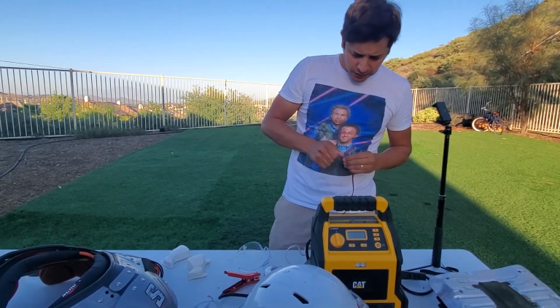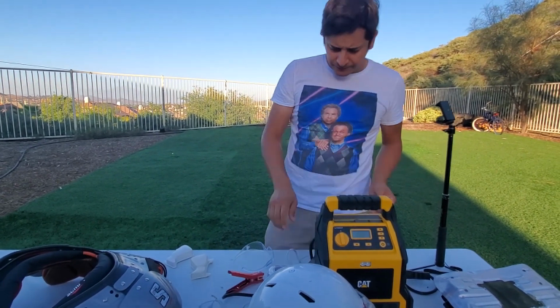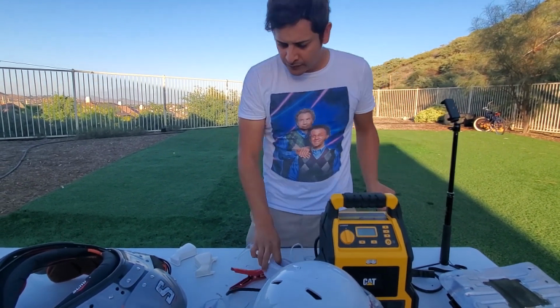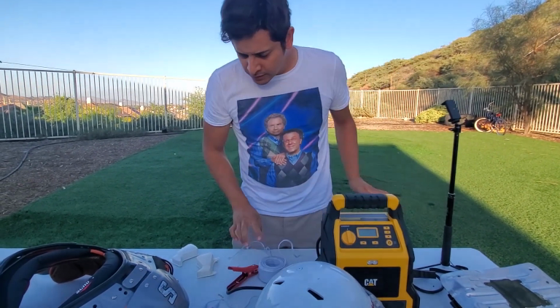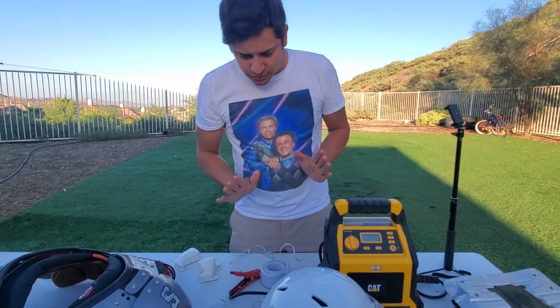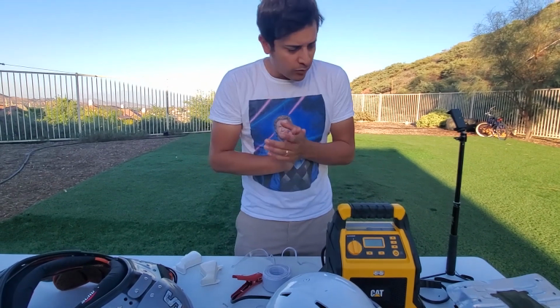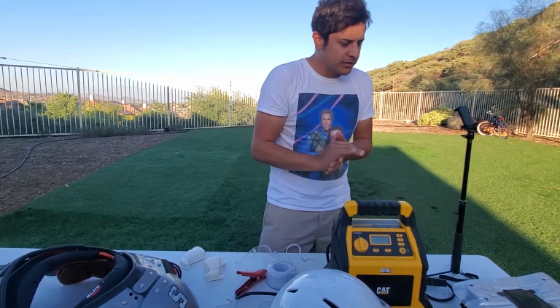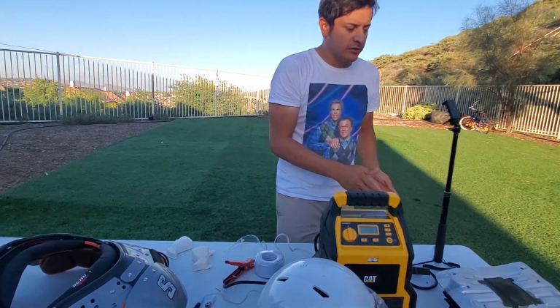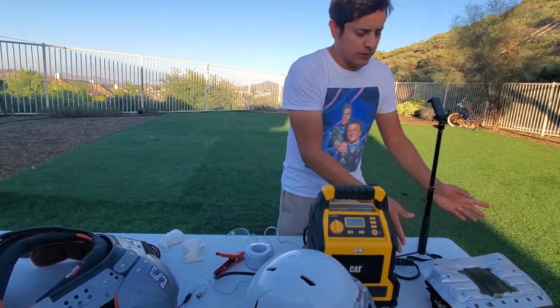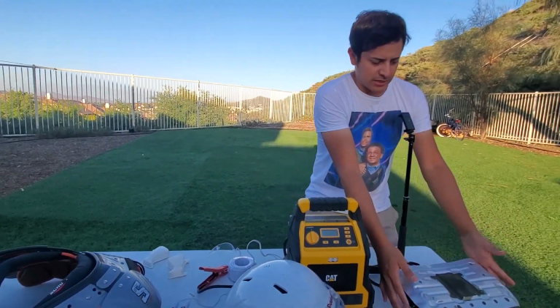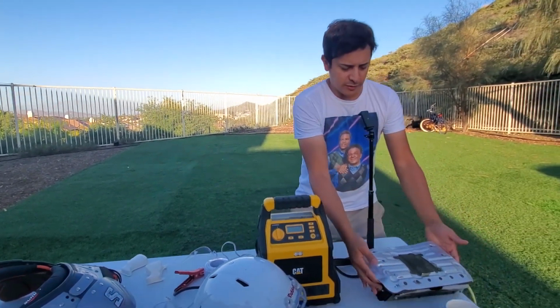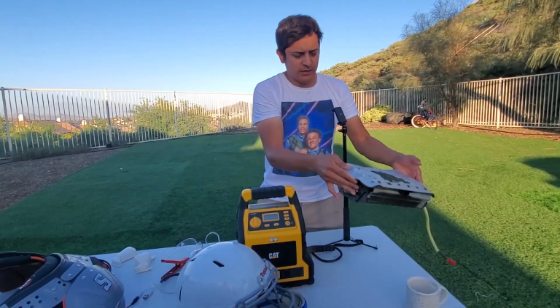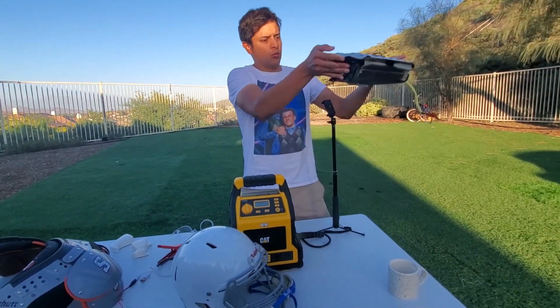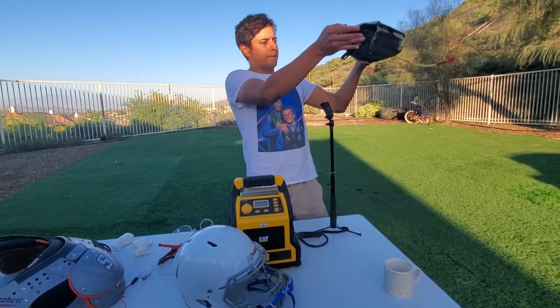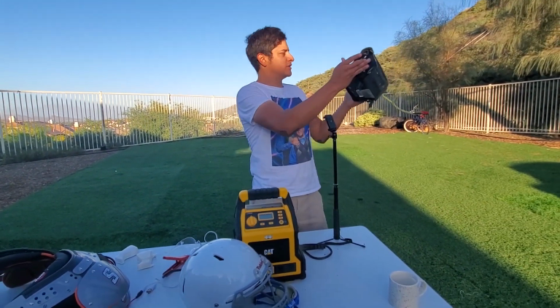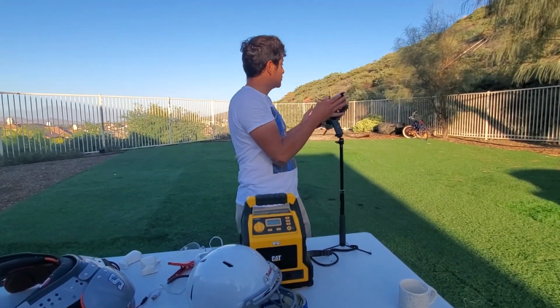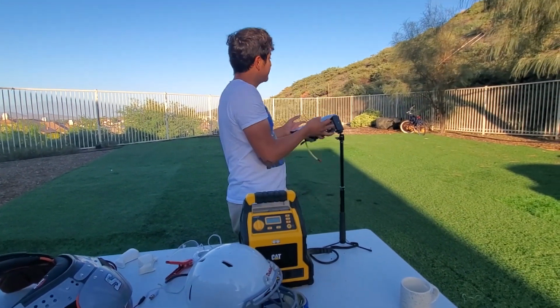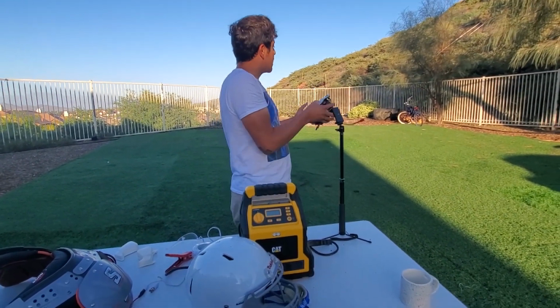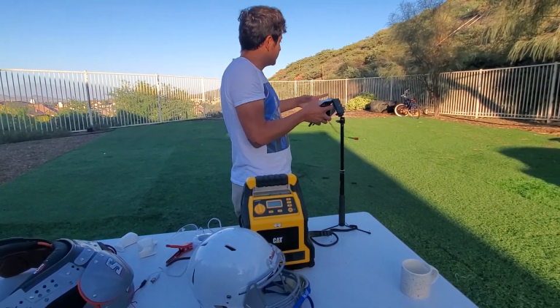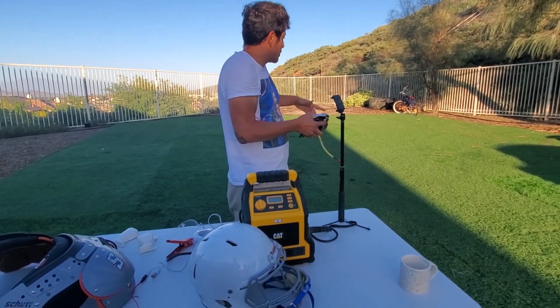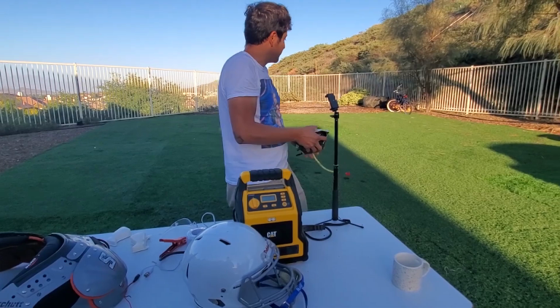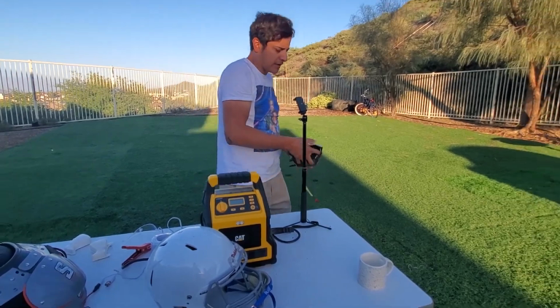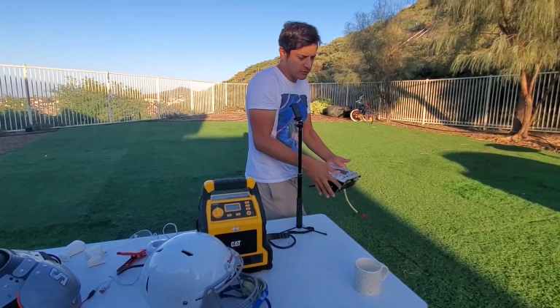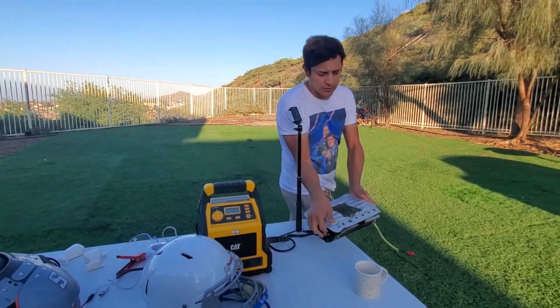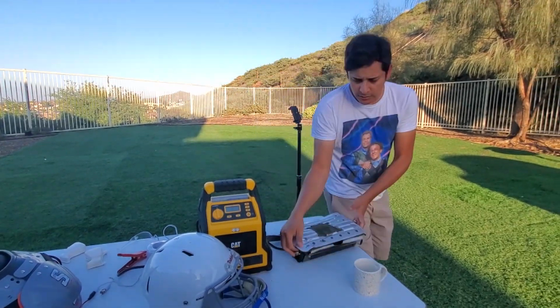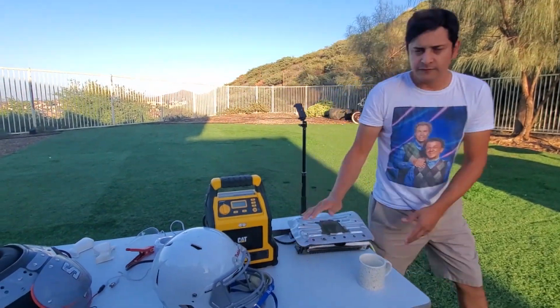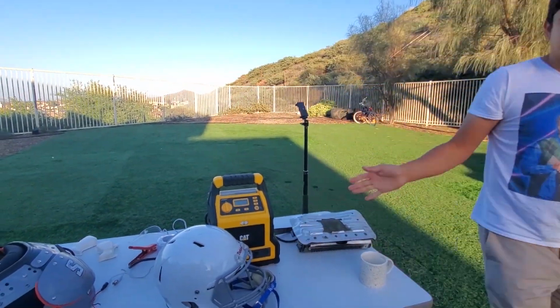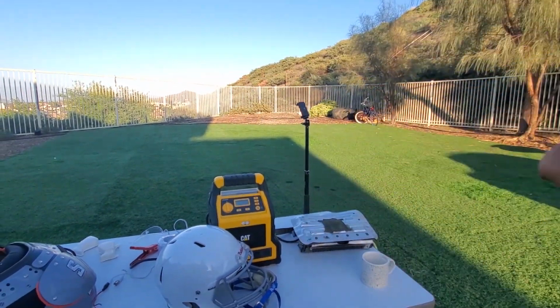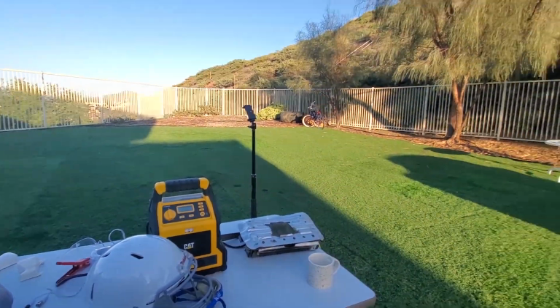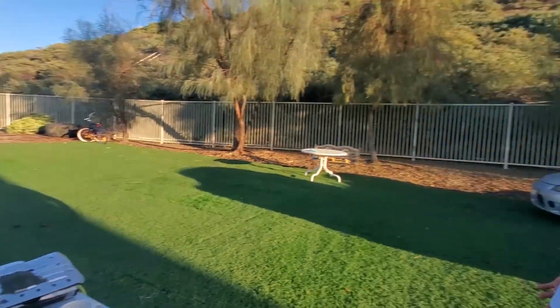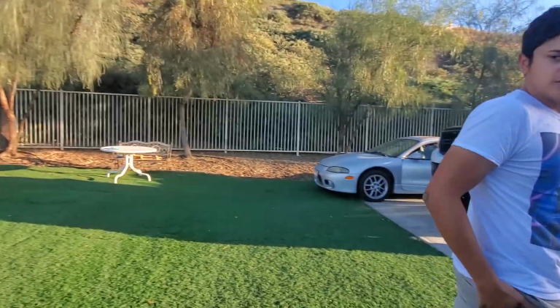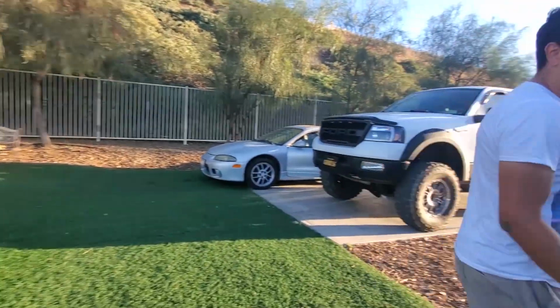All right, so now what we need to do is take this airbag and bolt it onto that big tire, and that's where I'm going to pop it. So let's go get some screws.